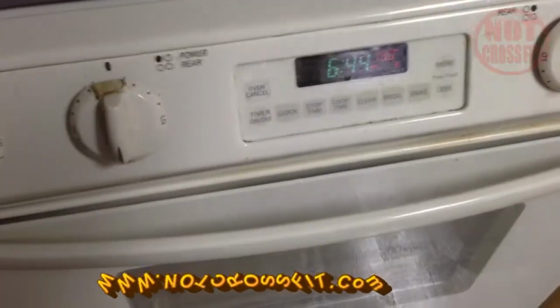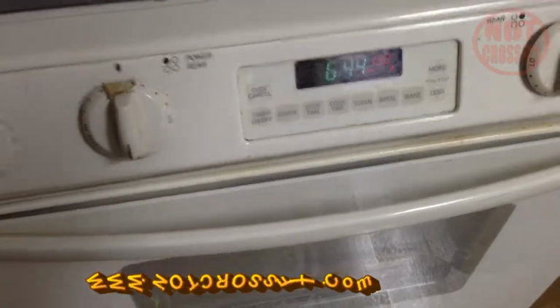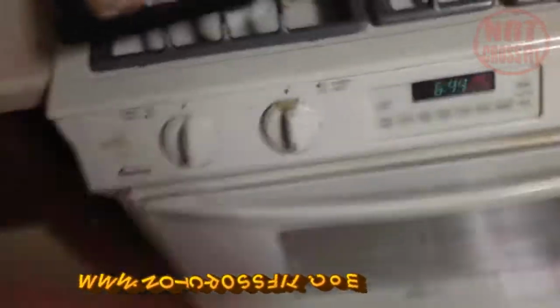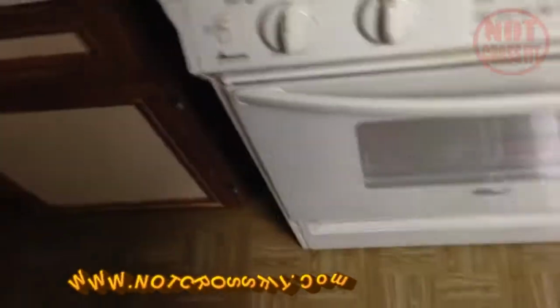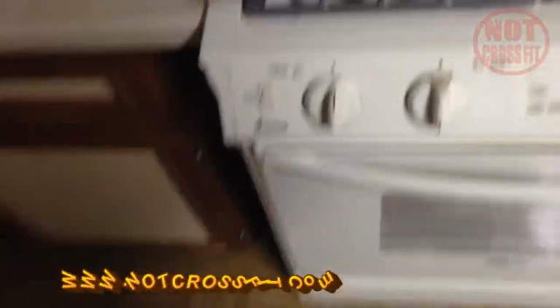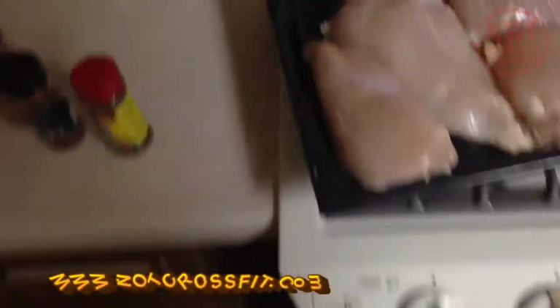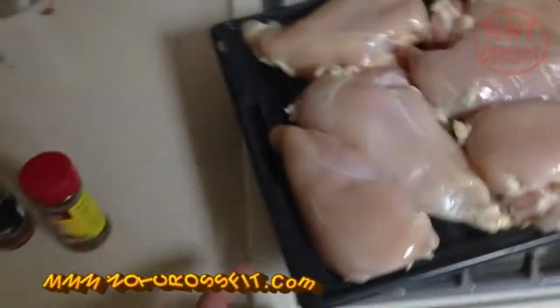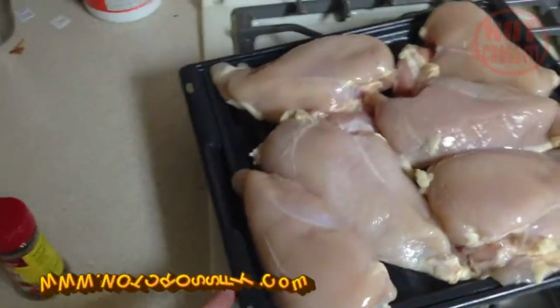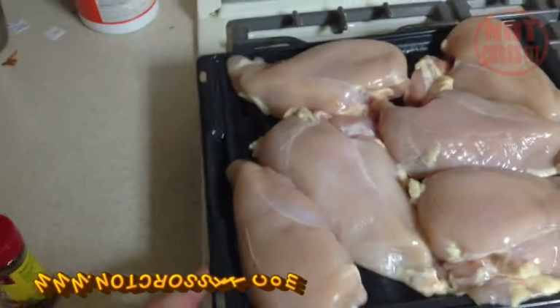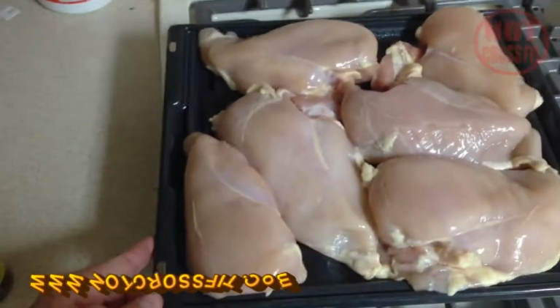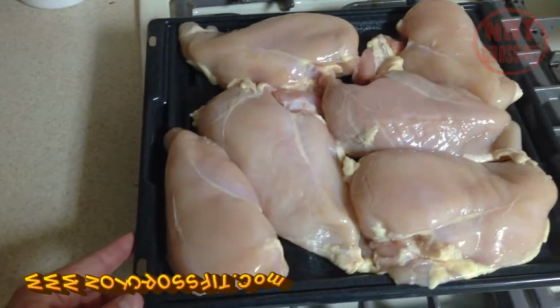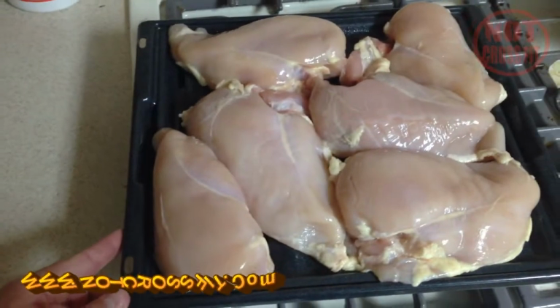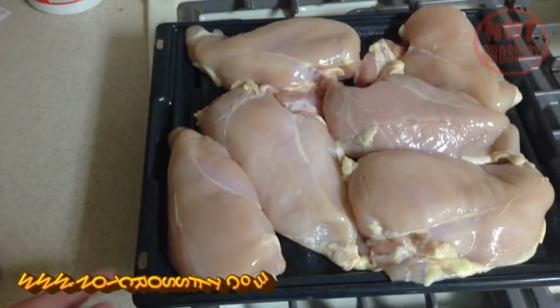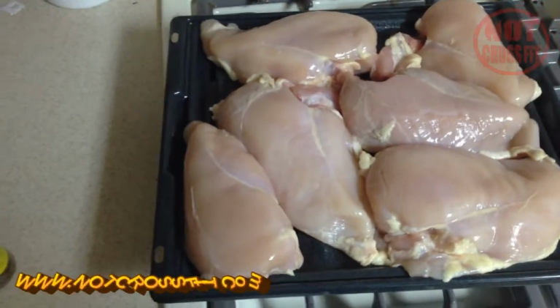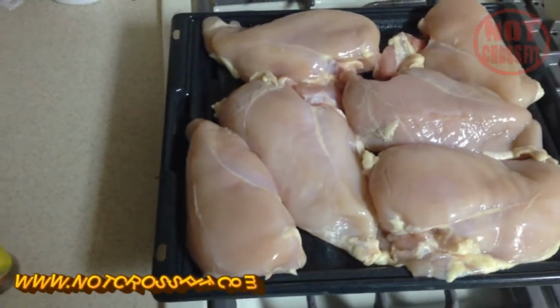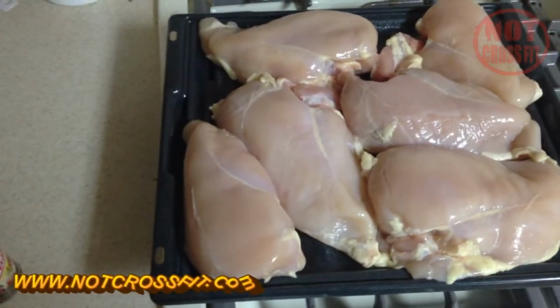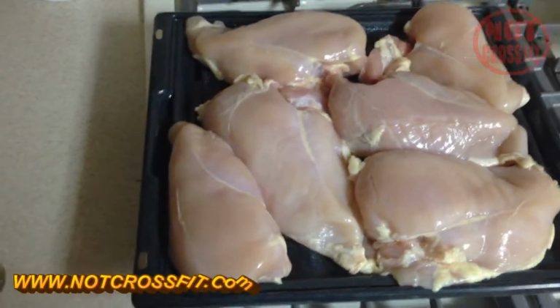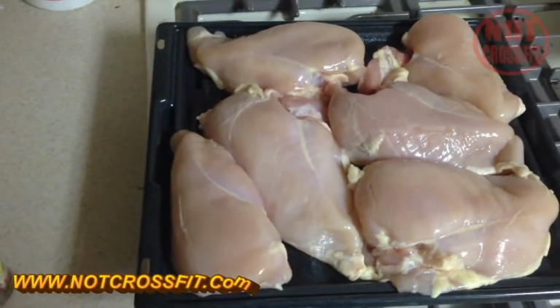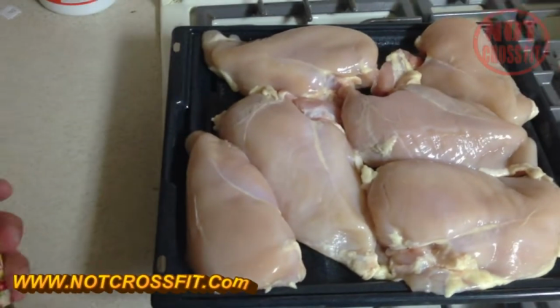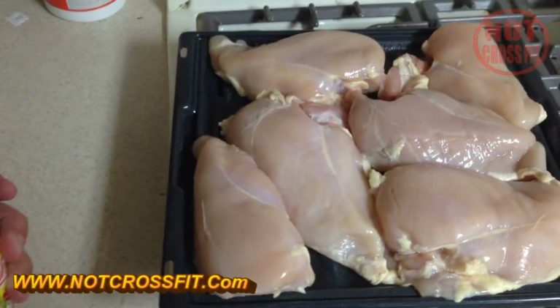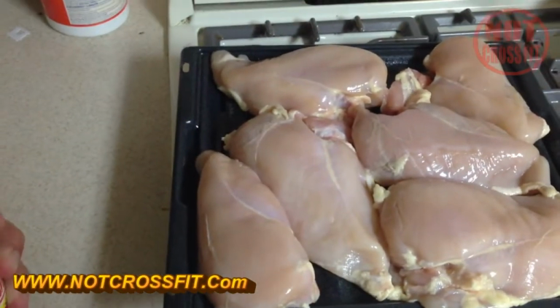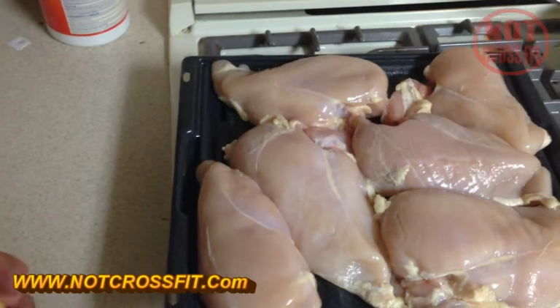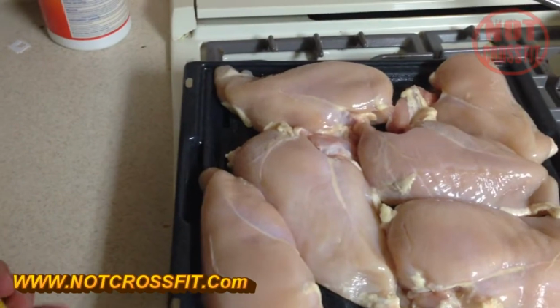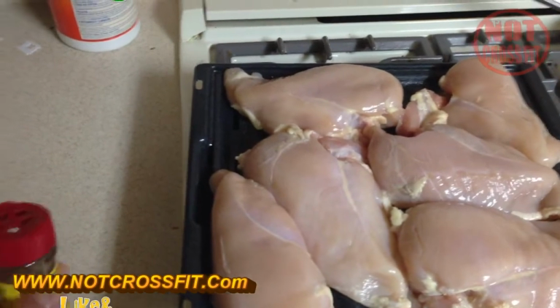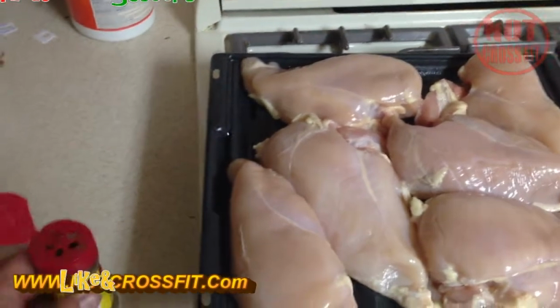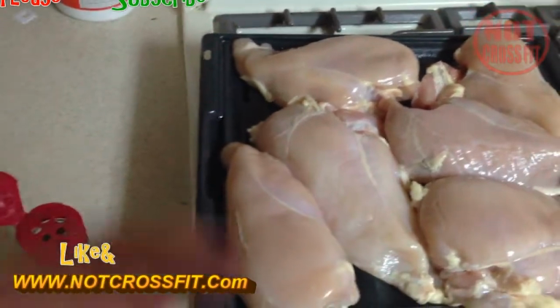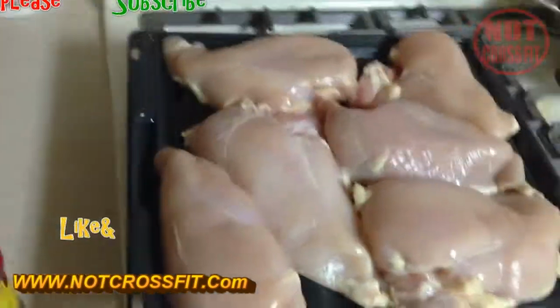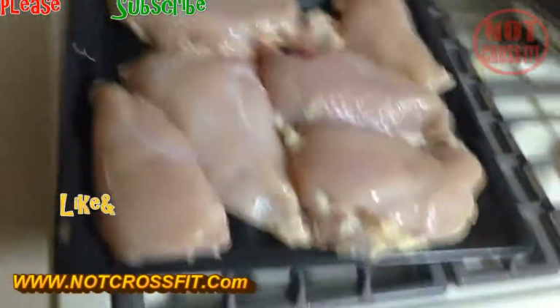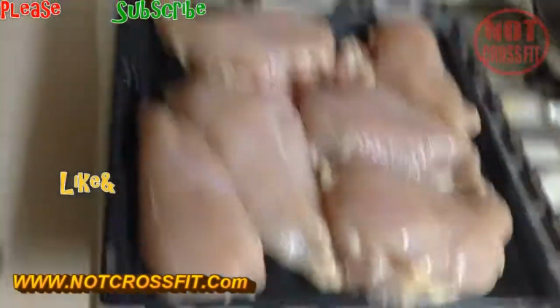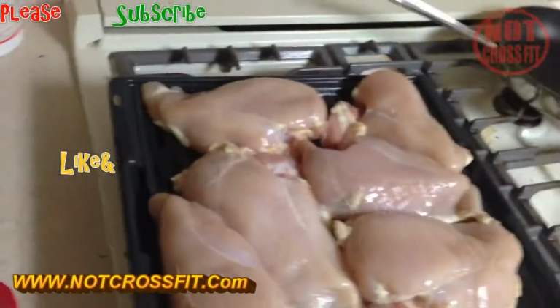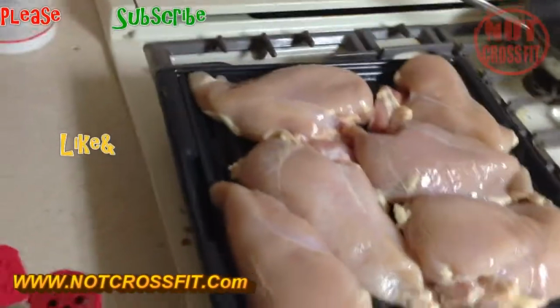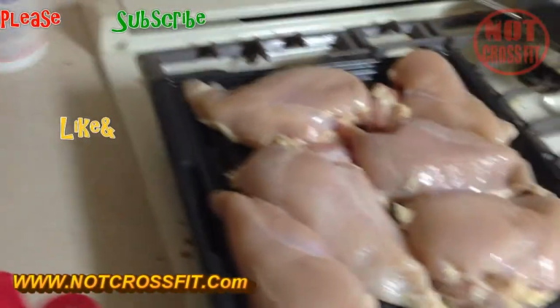Preheat the oven to 350. If you preheat it too hot it'll actually dry the chicken out, so we're going to do 350. These are pretty thick pieces so we're probably going to put them in for 30 minutes, and when 30 minutes is up we're going to check them out.